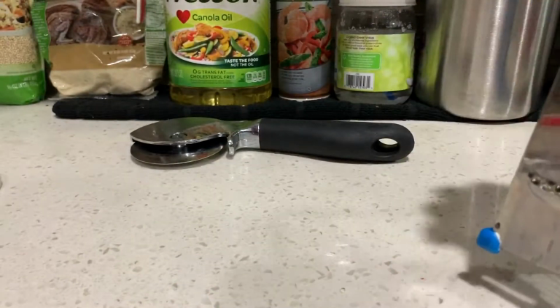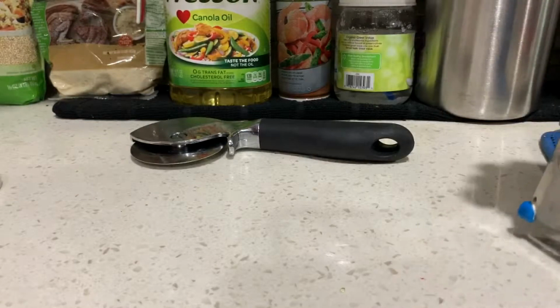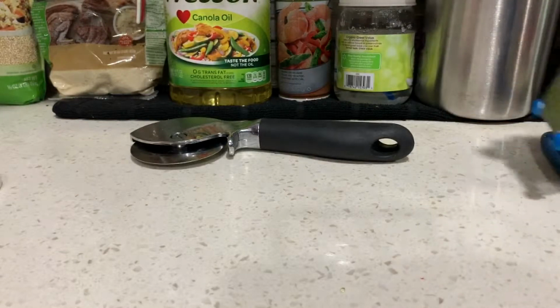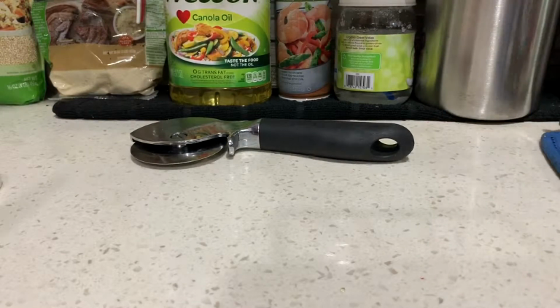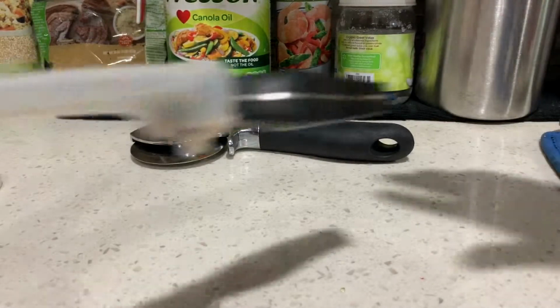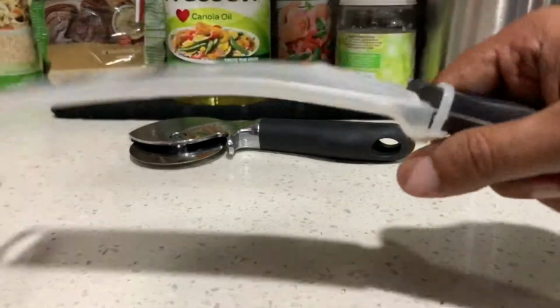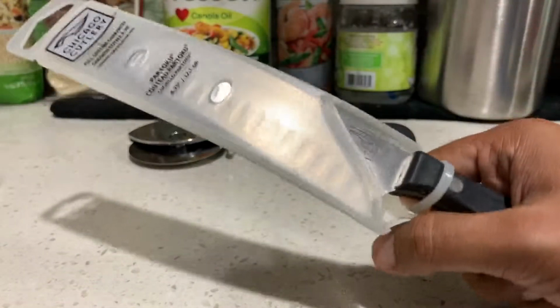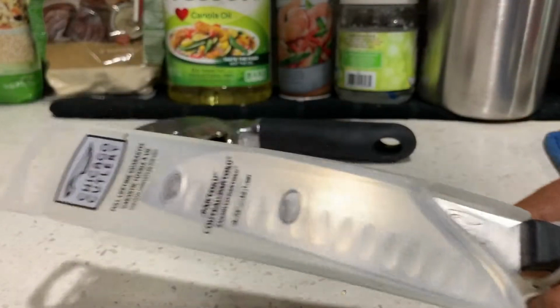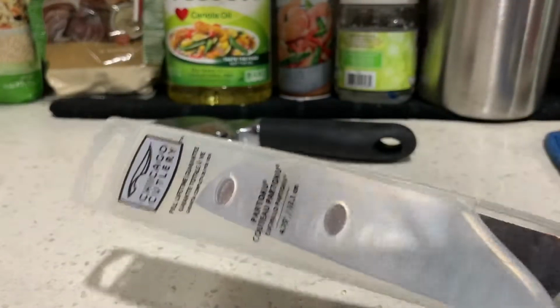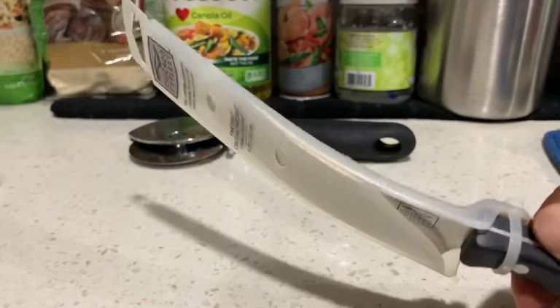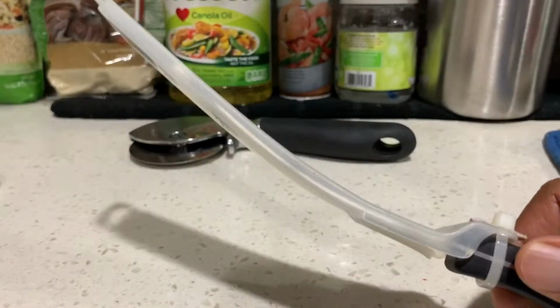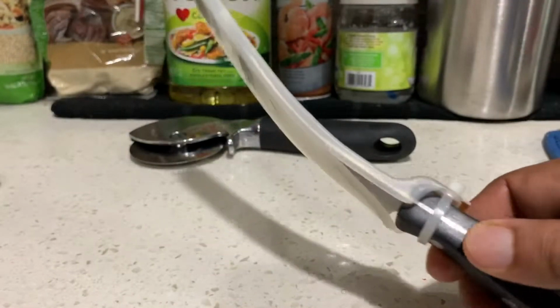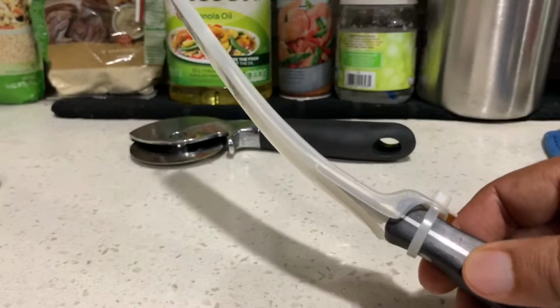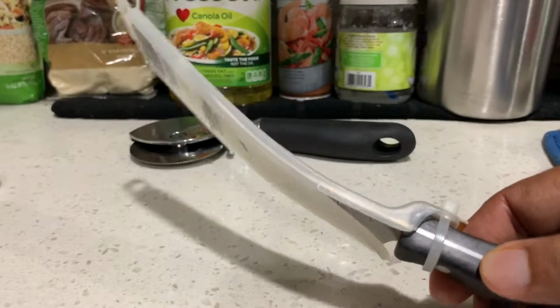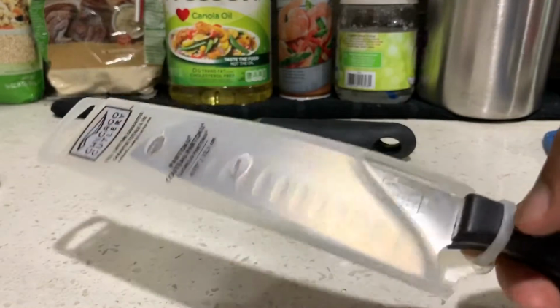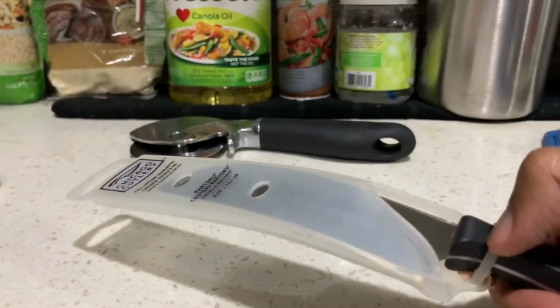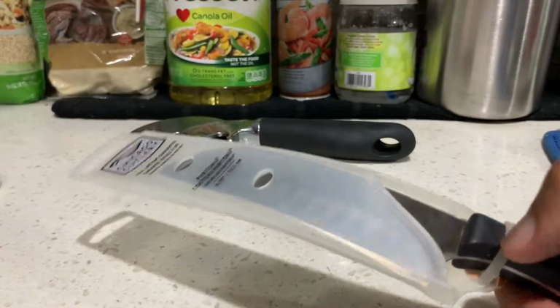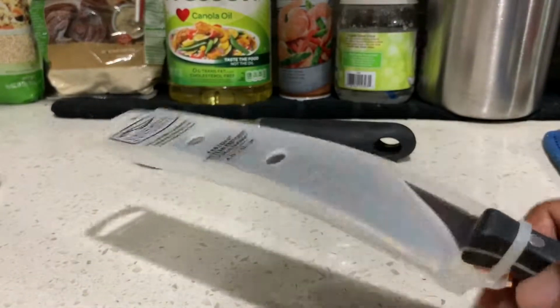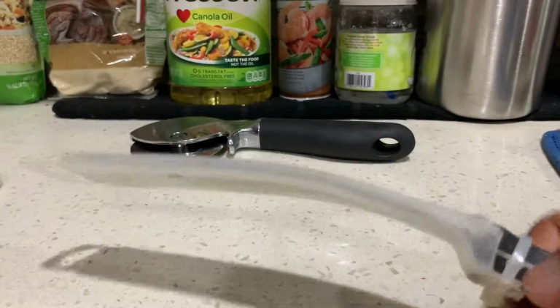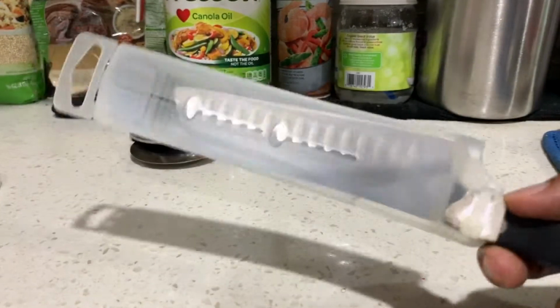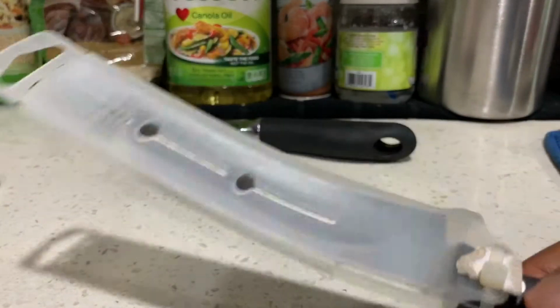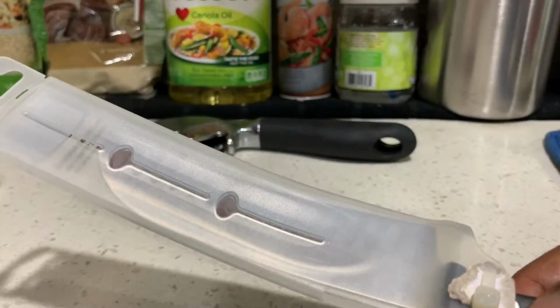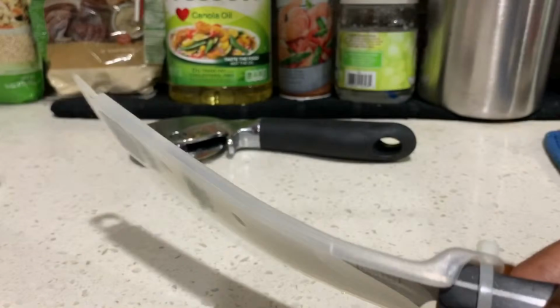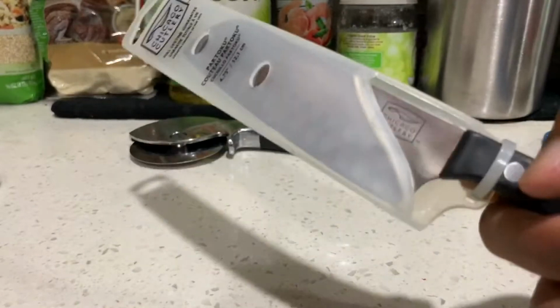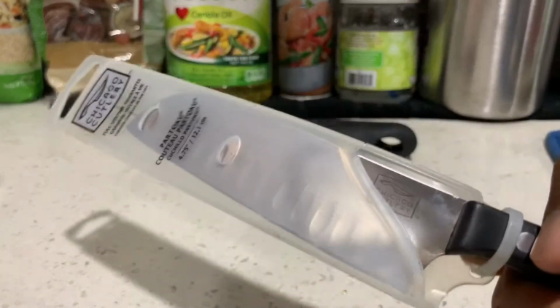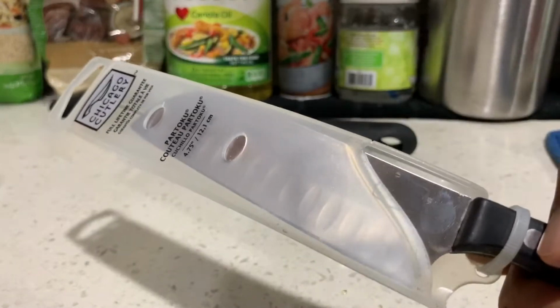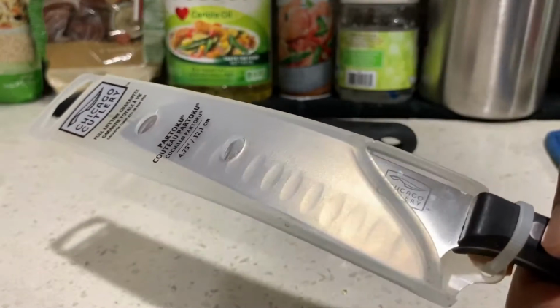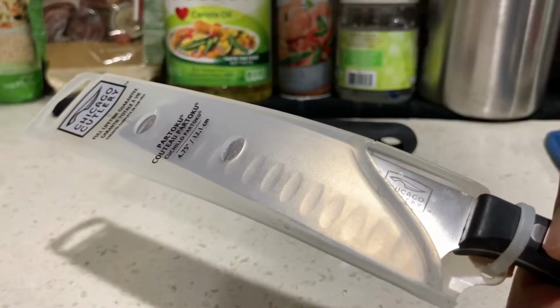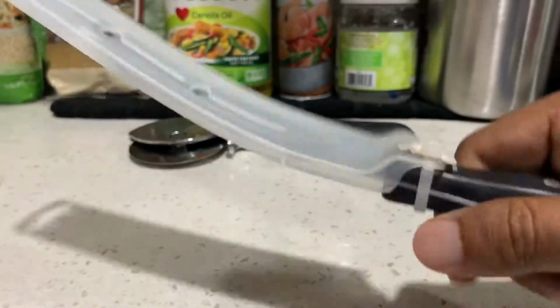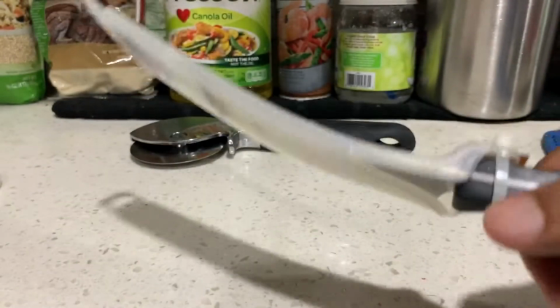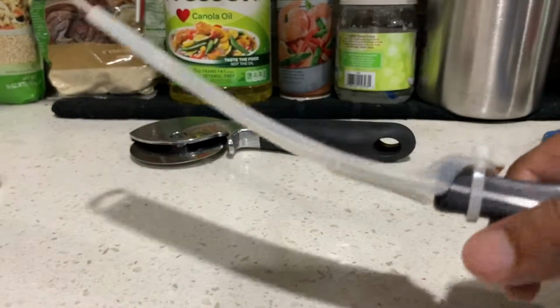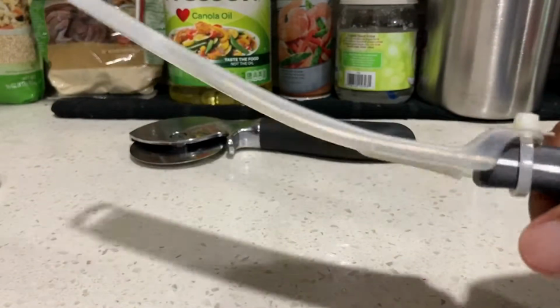This one is a special knife for cantaloupe — you can see it's already bent. I never used it and I don't think you need it. I bought it, but you don't have to buy this kind of special knife.